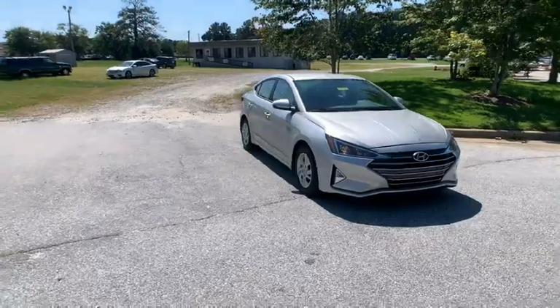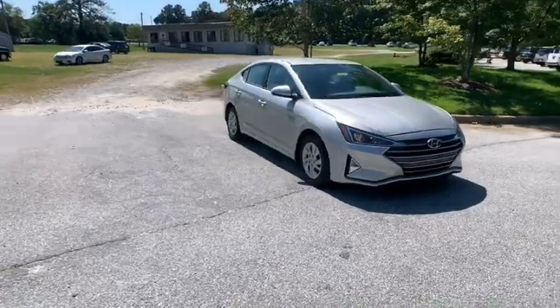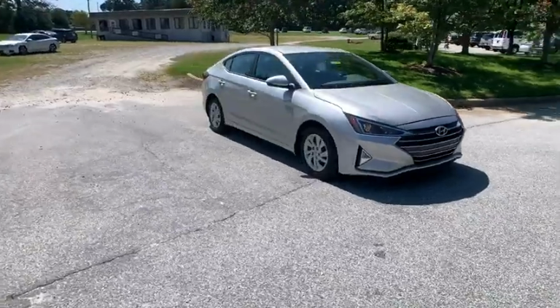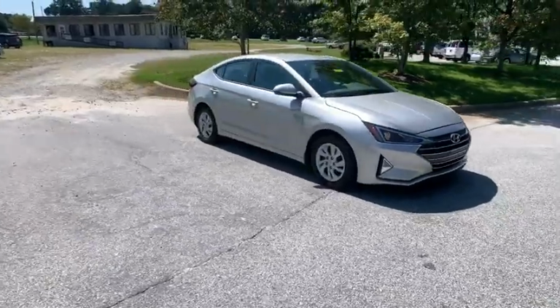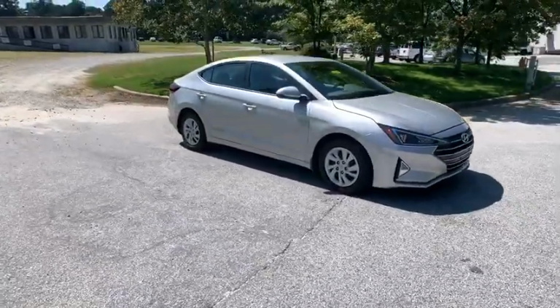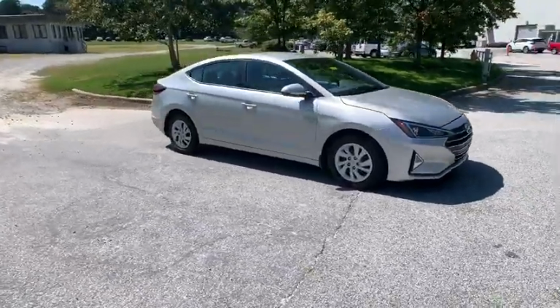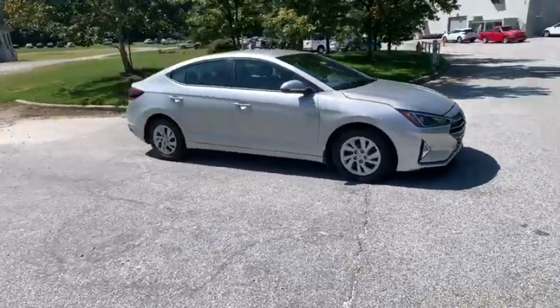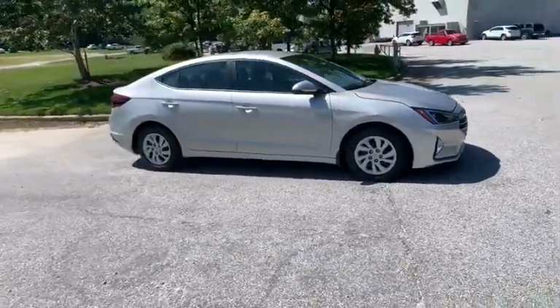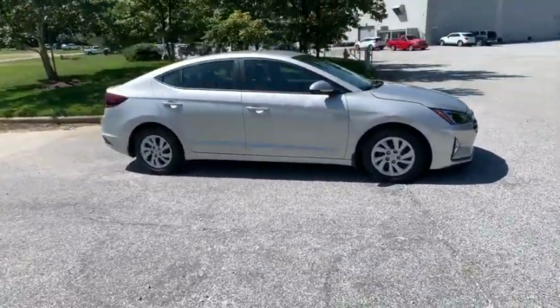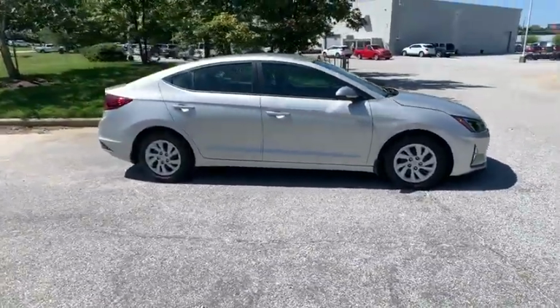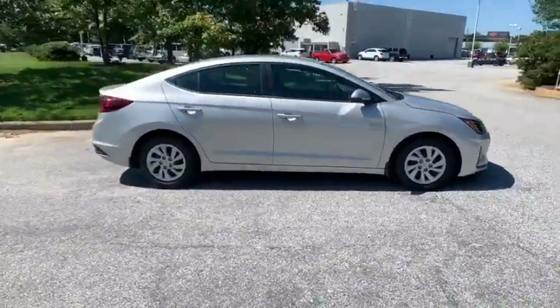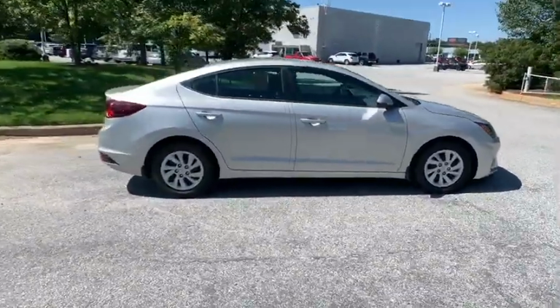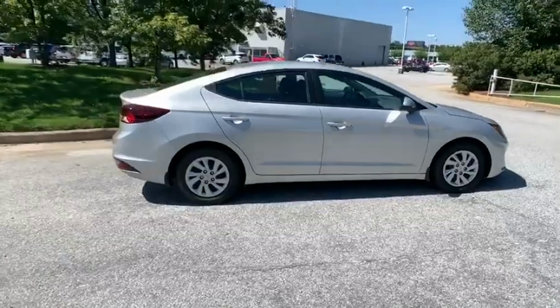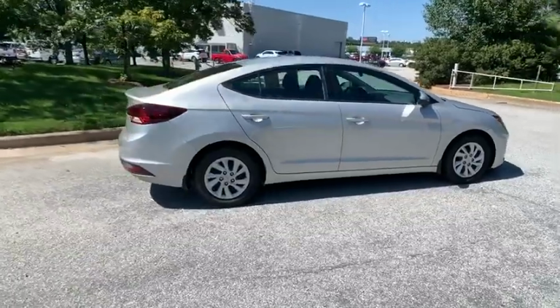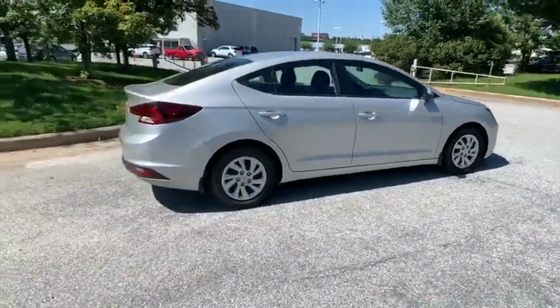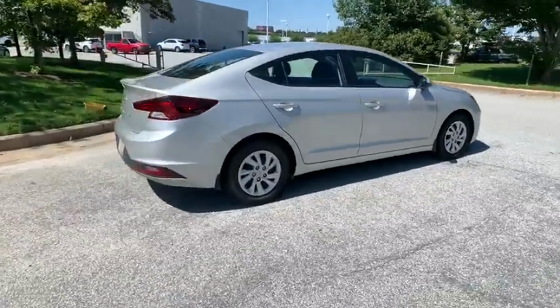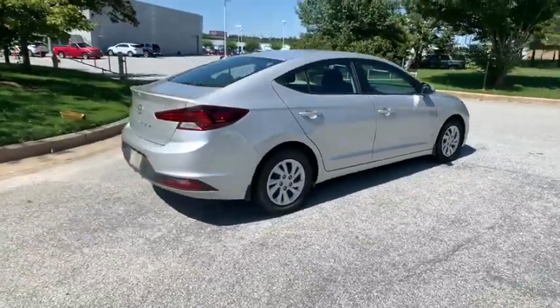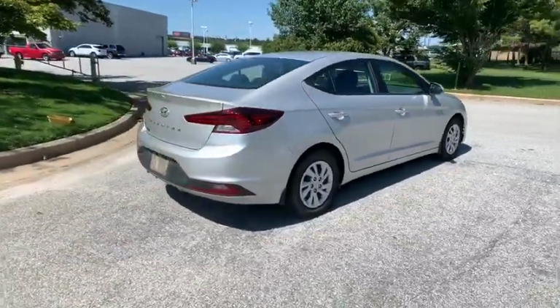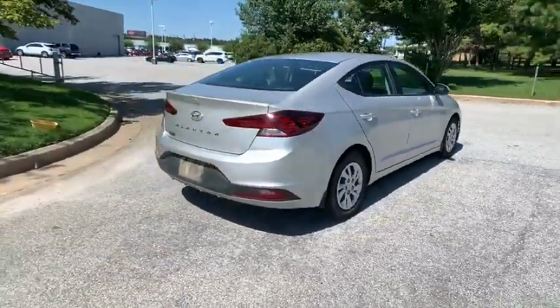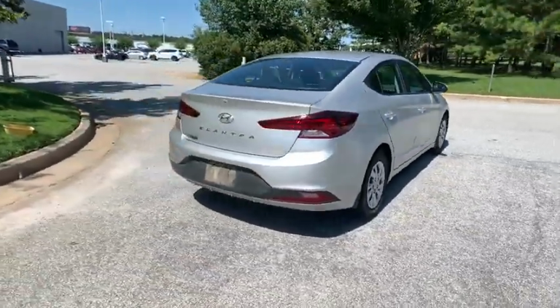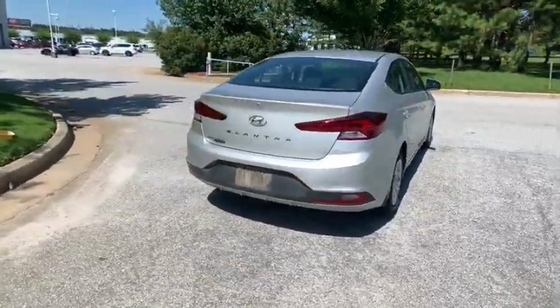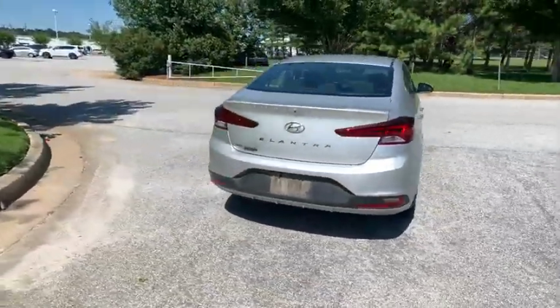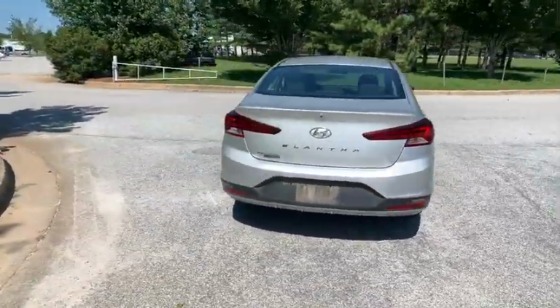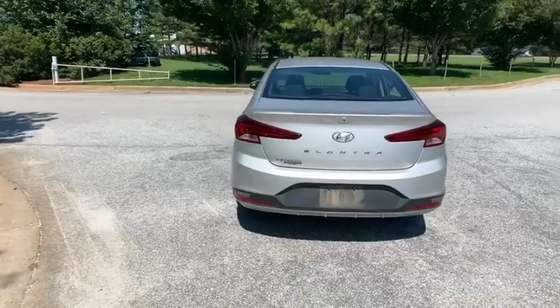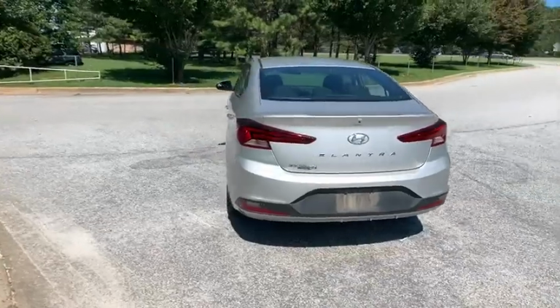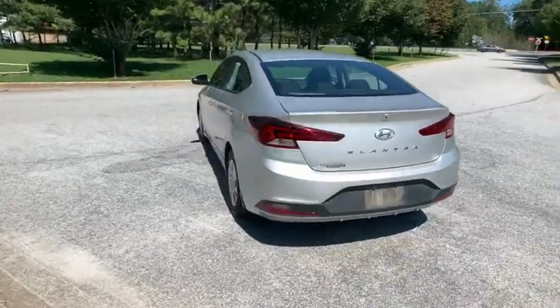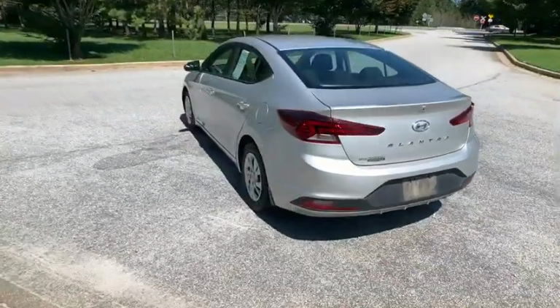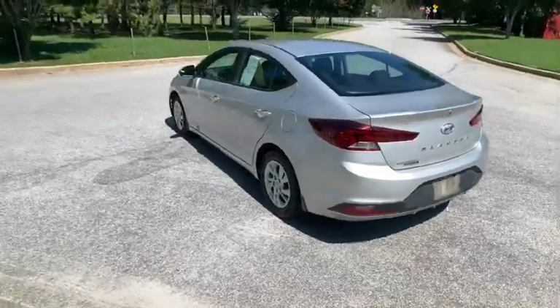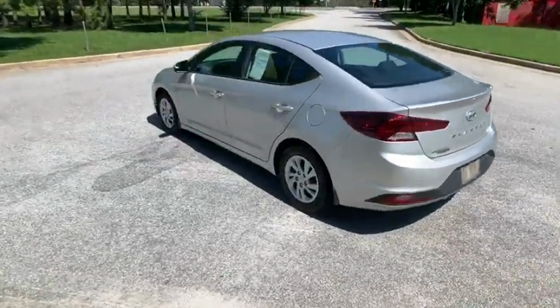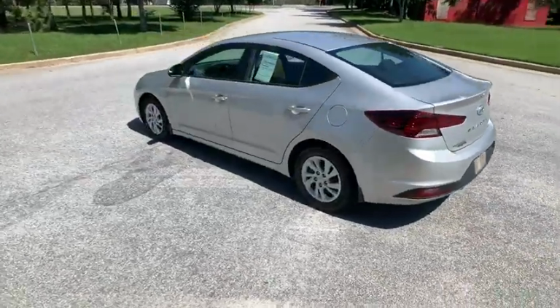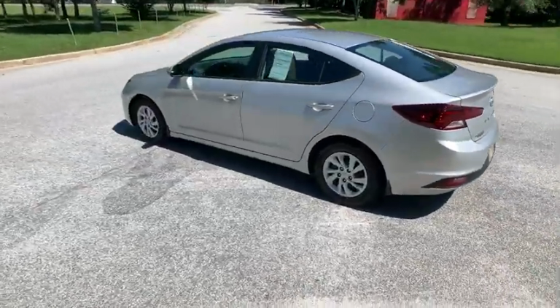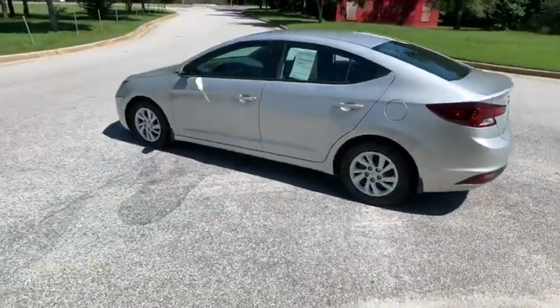You are going to love the 2019 Hyundai Elantra. The Elantra boasts the most interior room in its class and gets an exceptional 35 MPG. With its luxurious standard features, the Elantra is an easy choice.